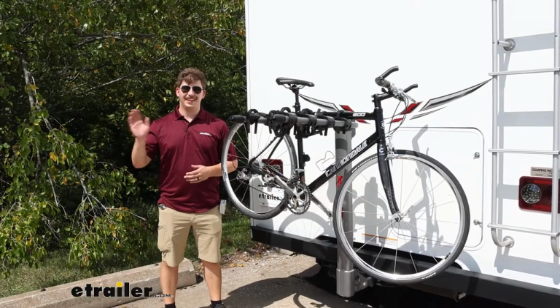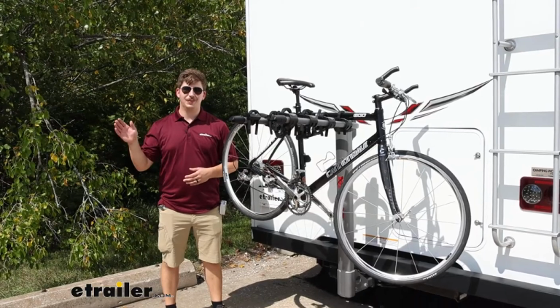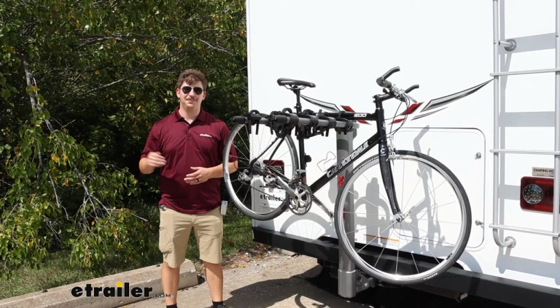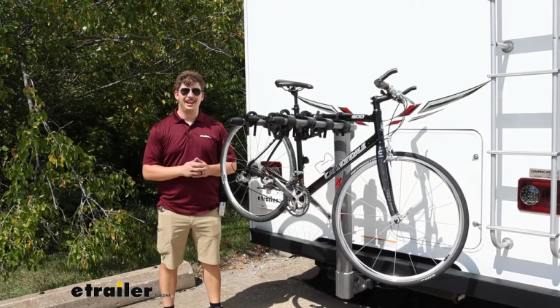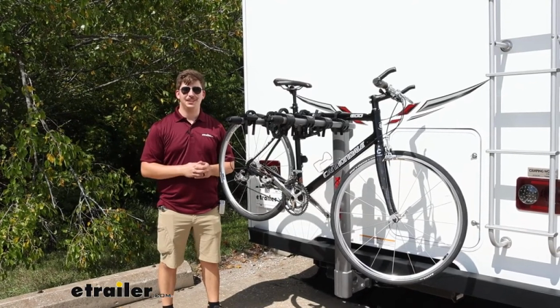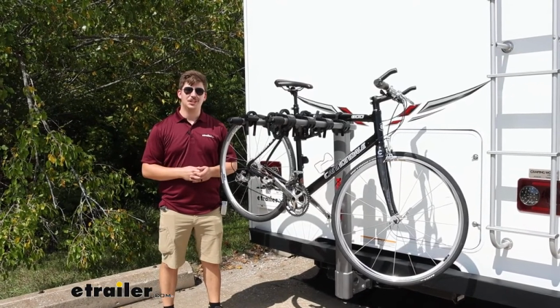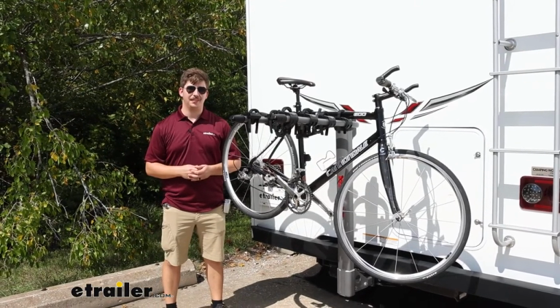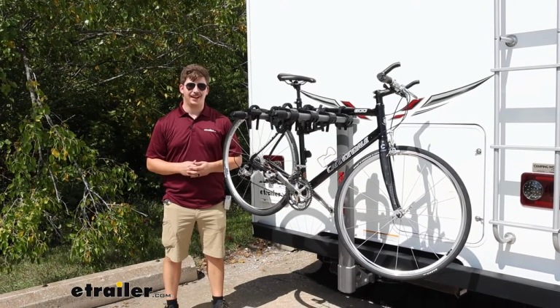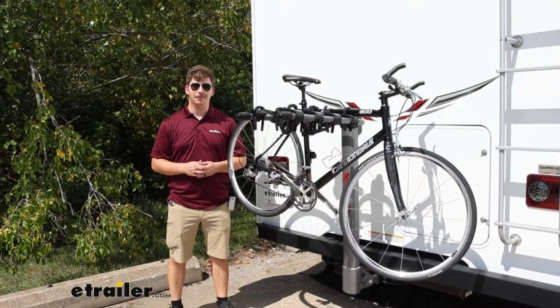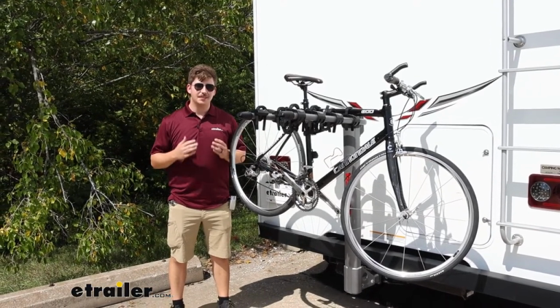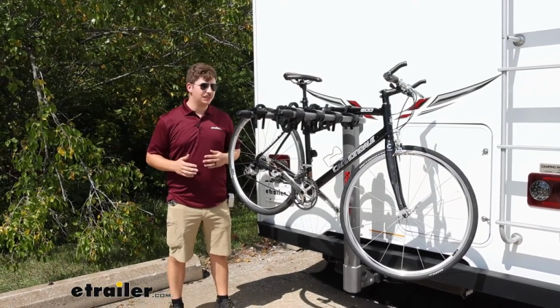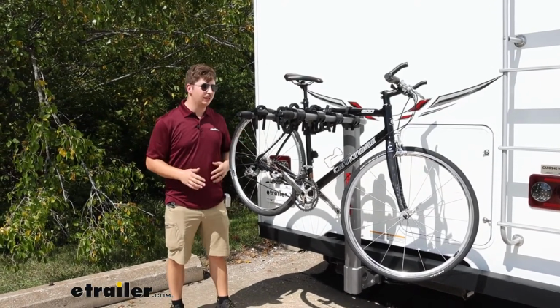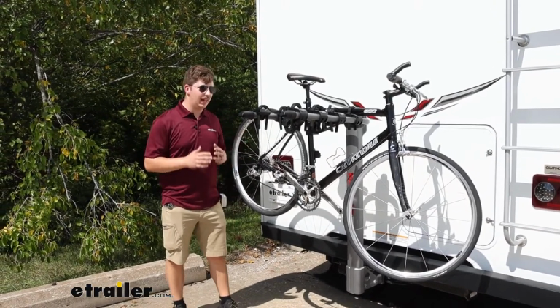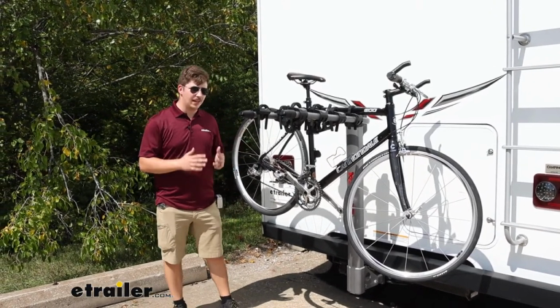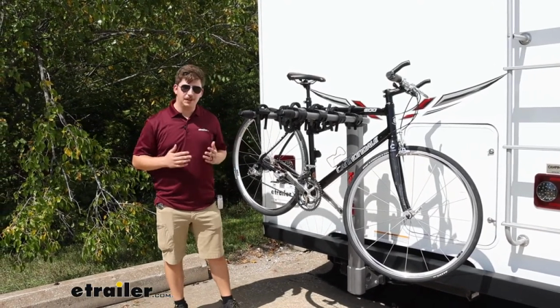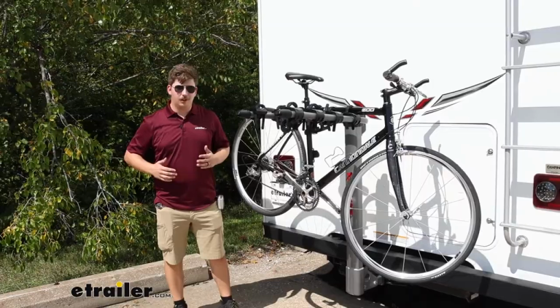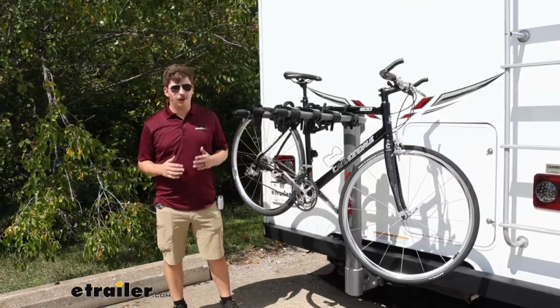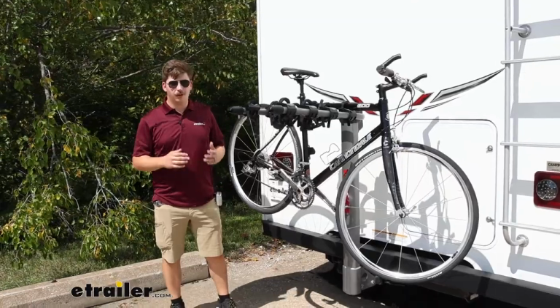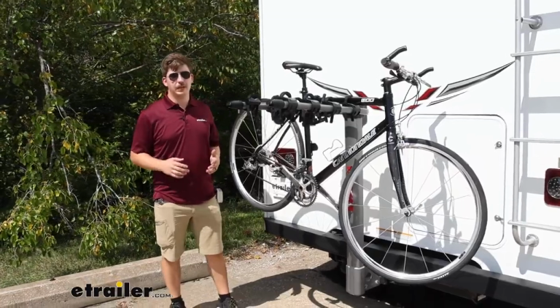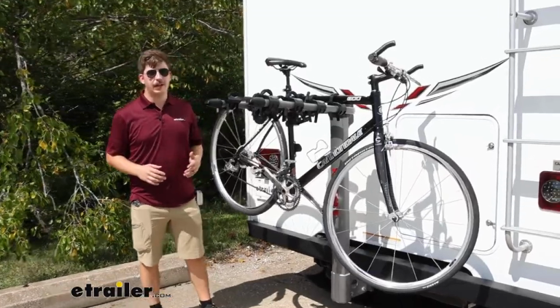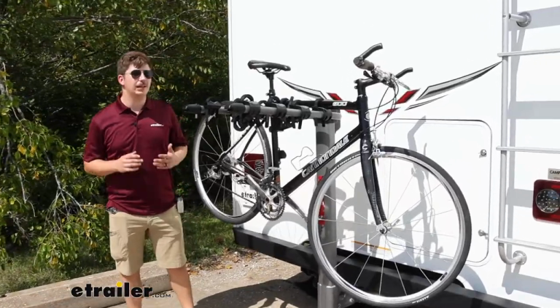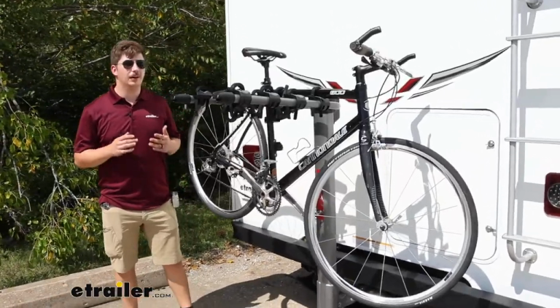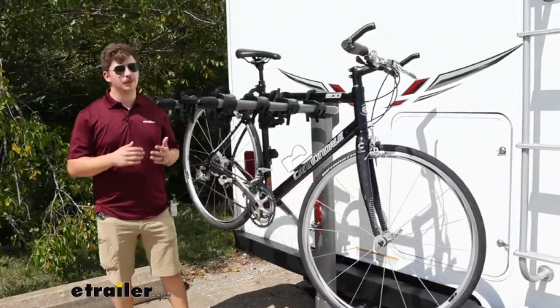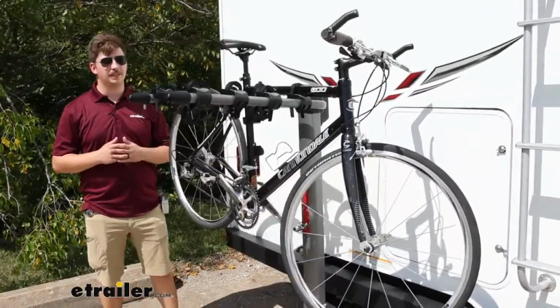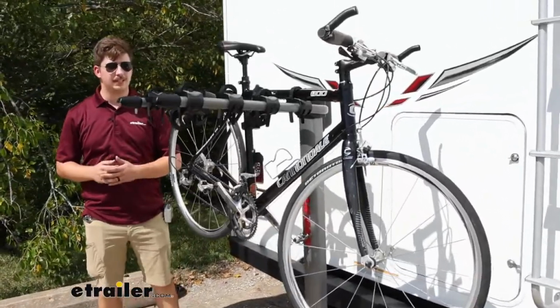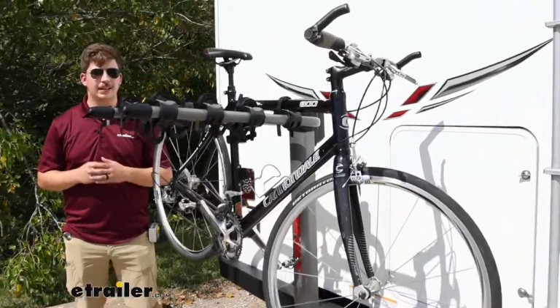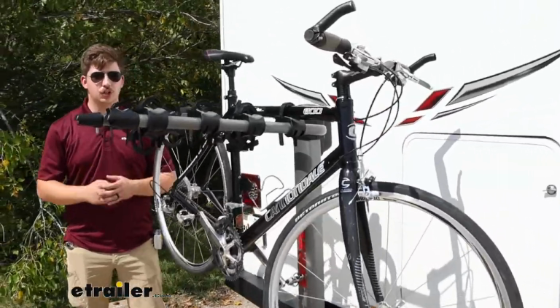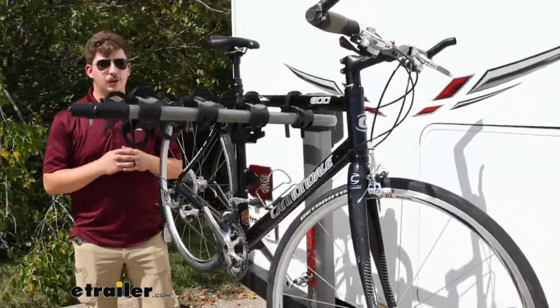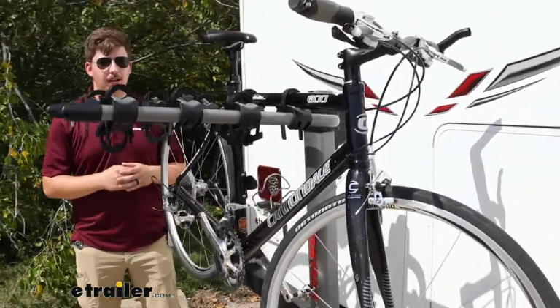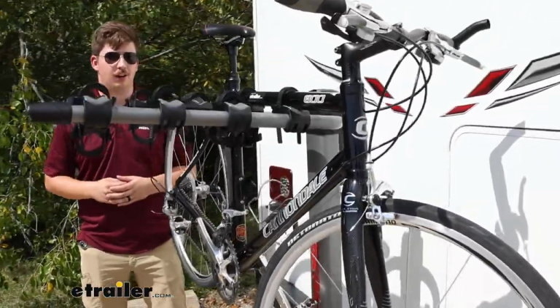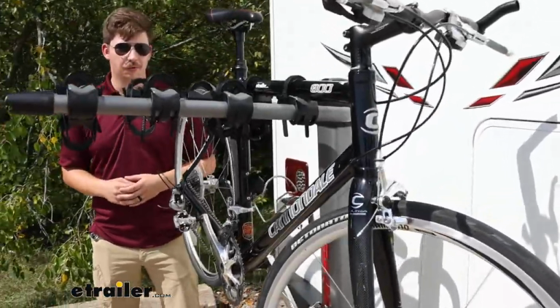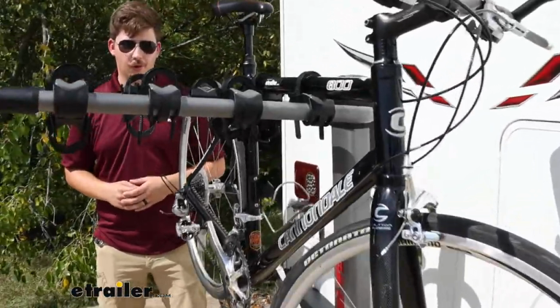Hi everyone, Aiden here at theetrailer.com. Today we're taking a look at the Yakima Long Haul RV Bike Rack here on our 2018 Jayco Redhawk Motorhome.